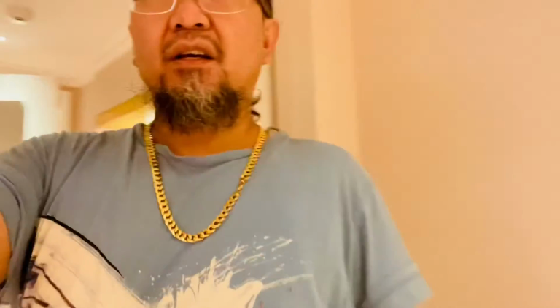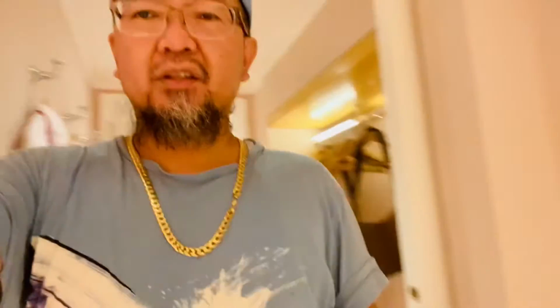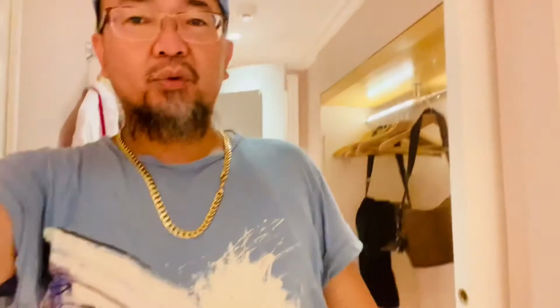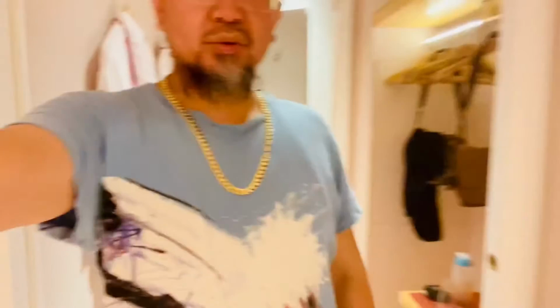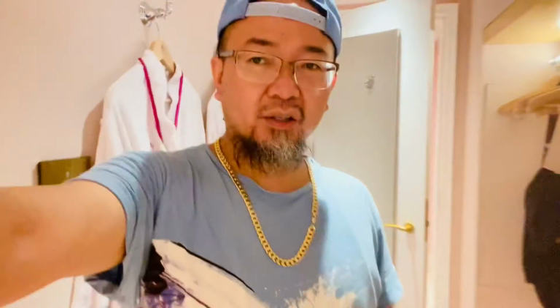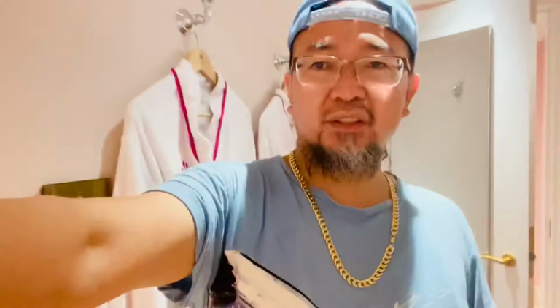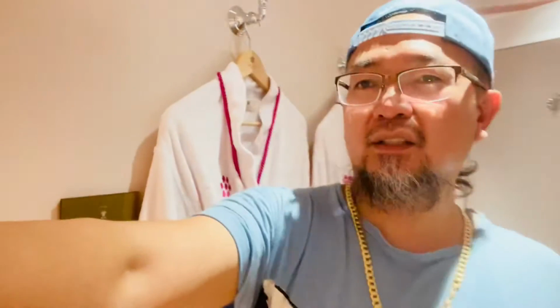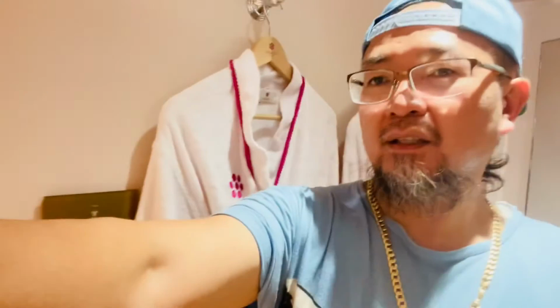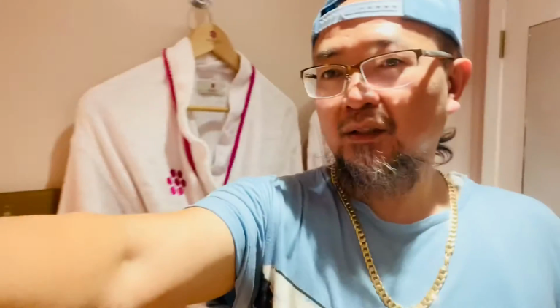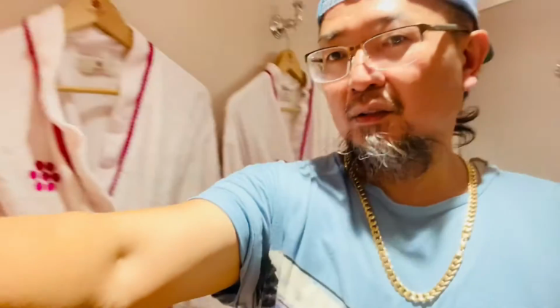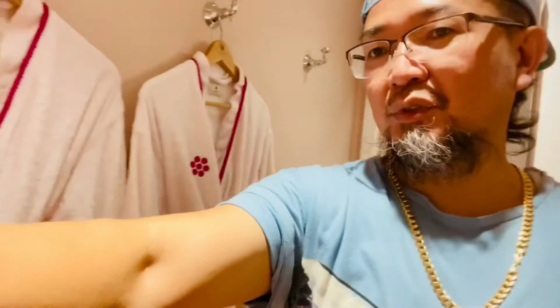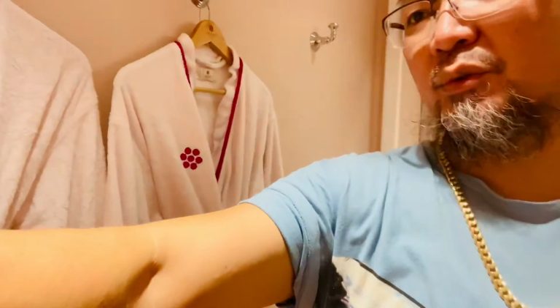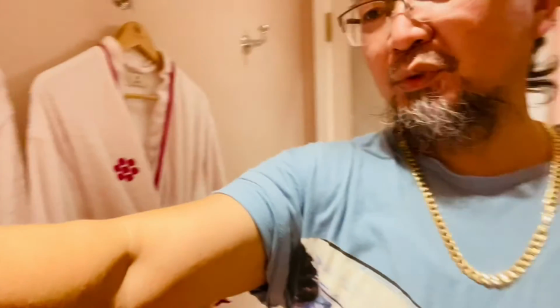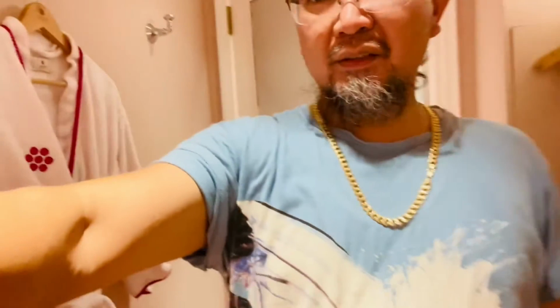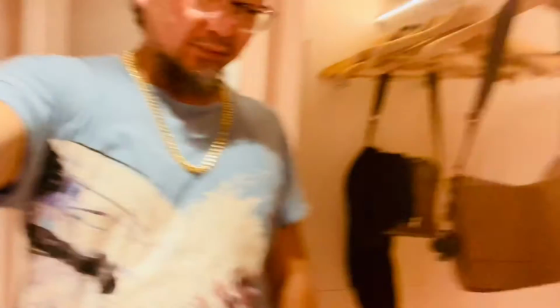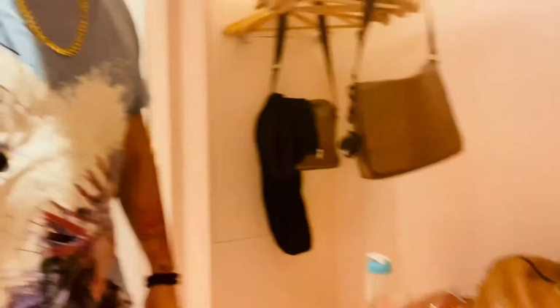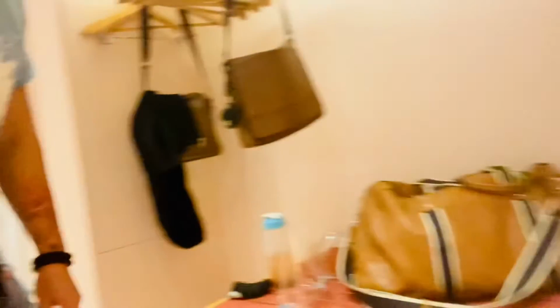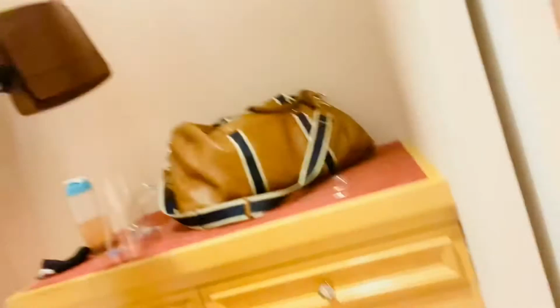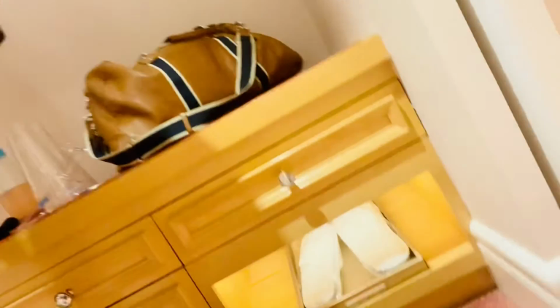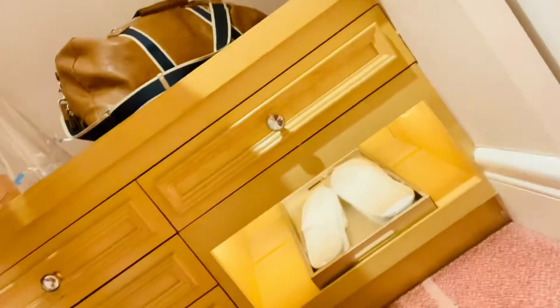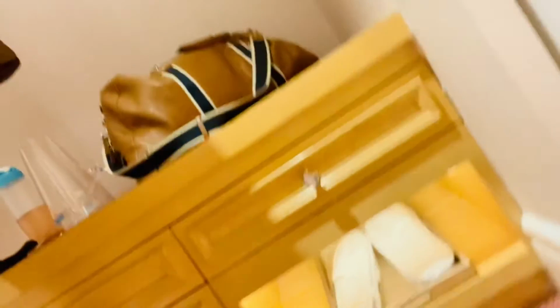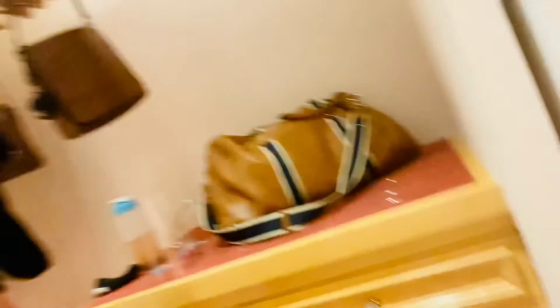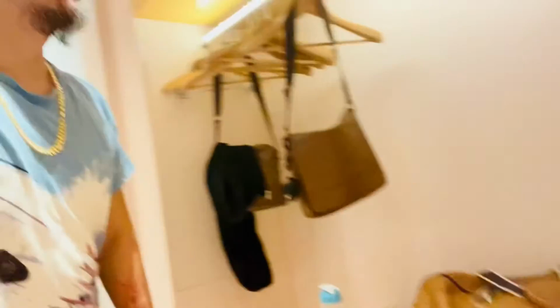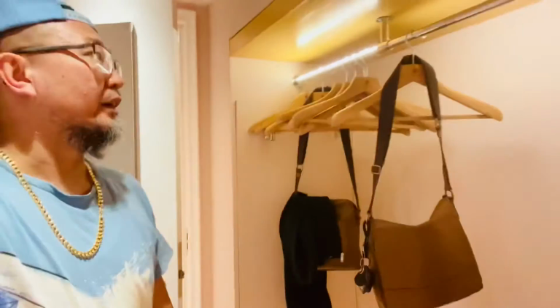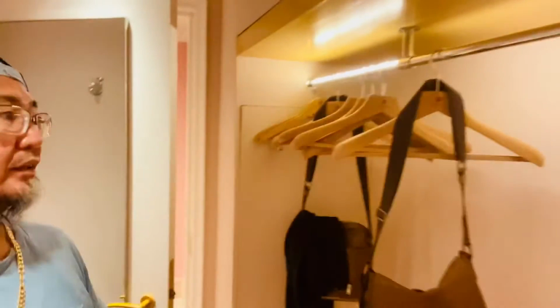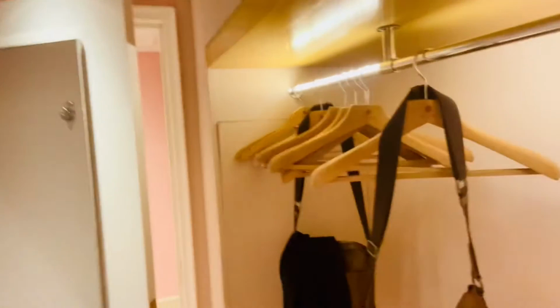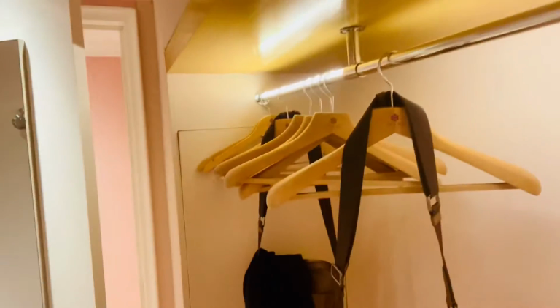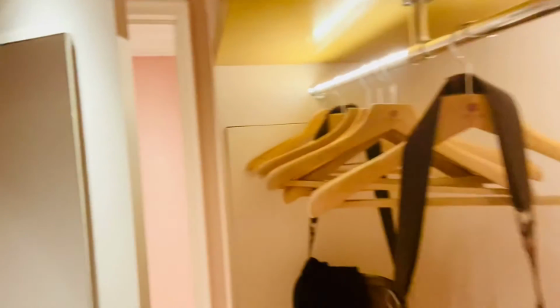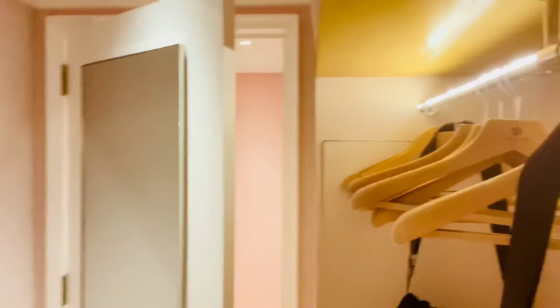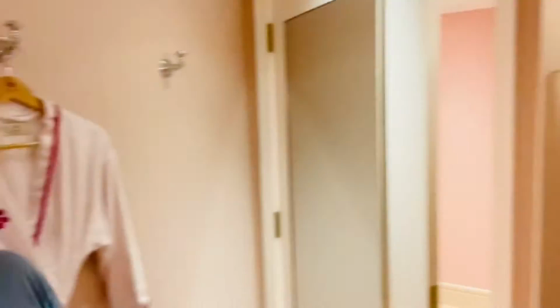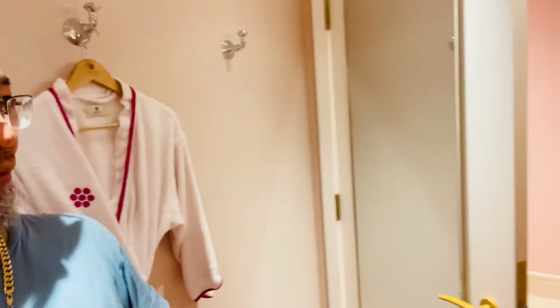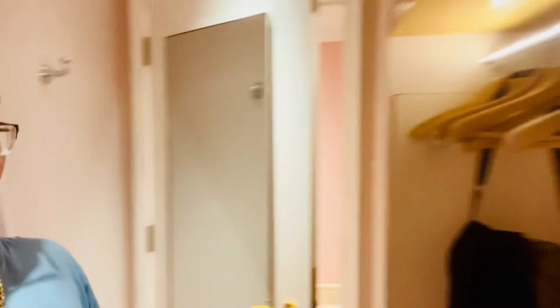And then you go into the closet area. Obviously you got your robes there. You got your shower shoes over there. And you got where you hang your stuff. This is like a room in itself.